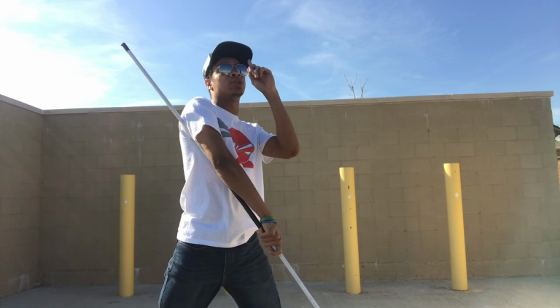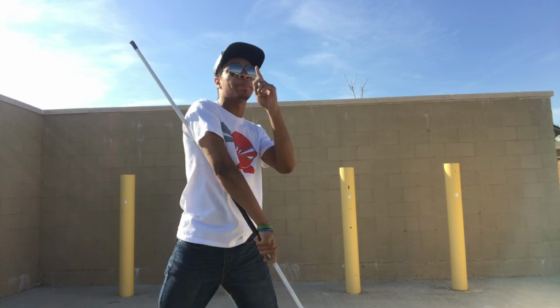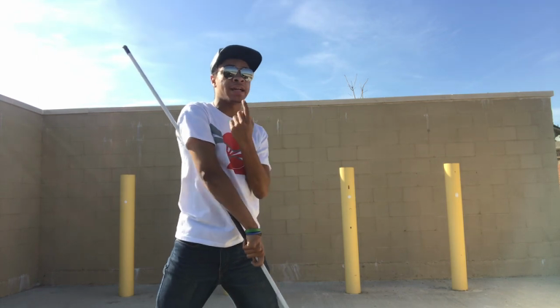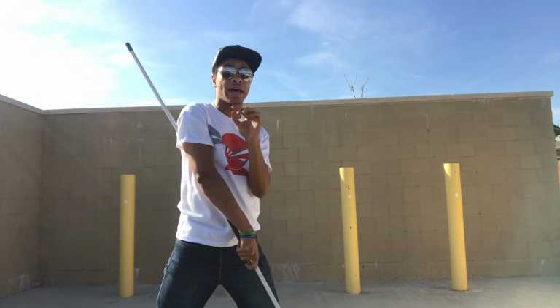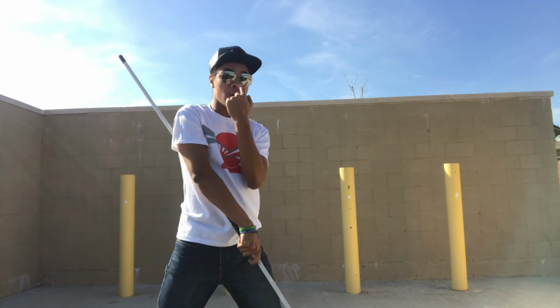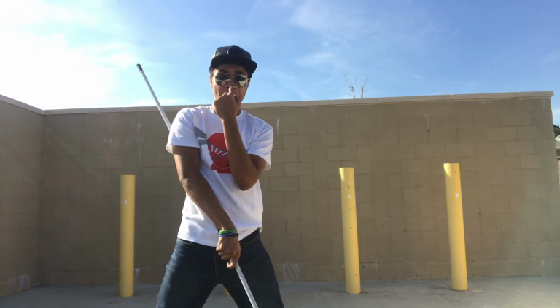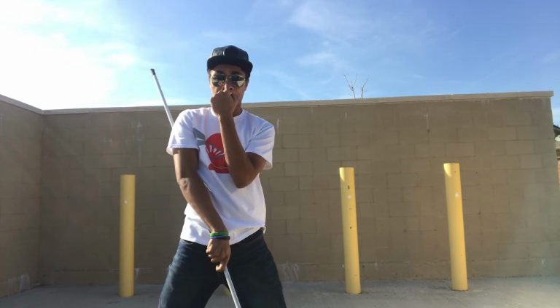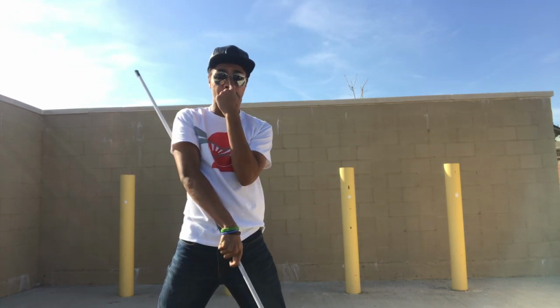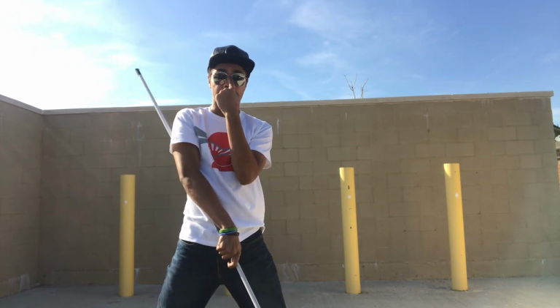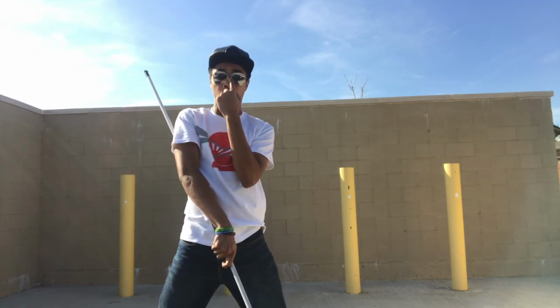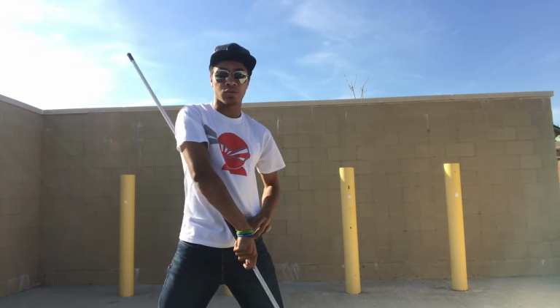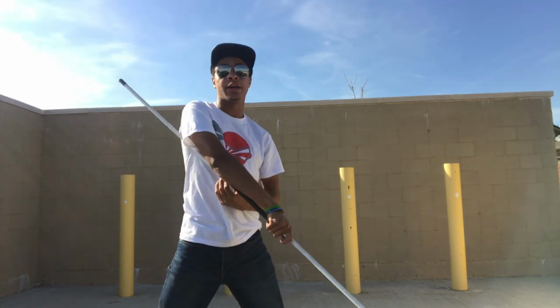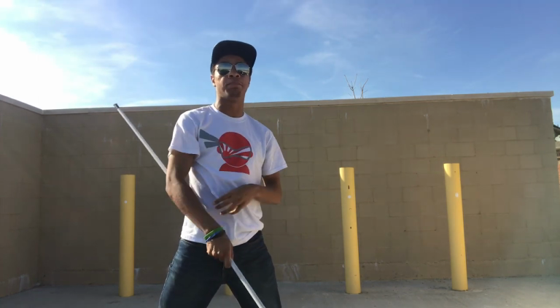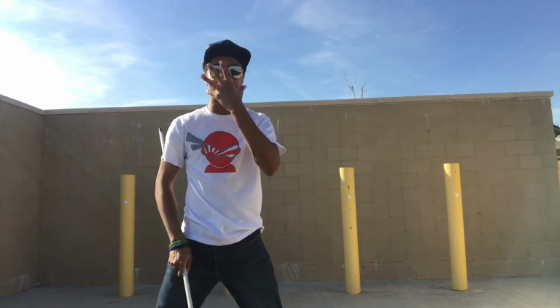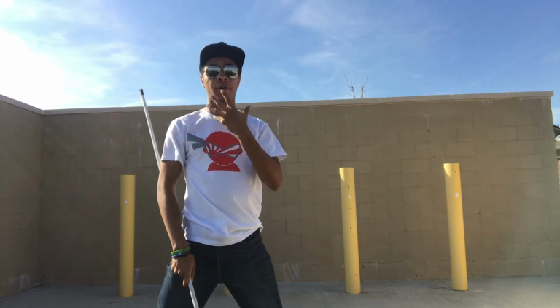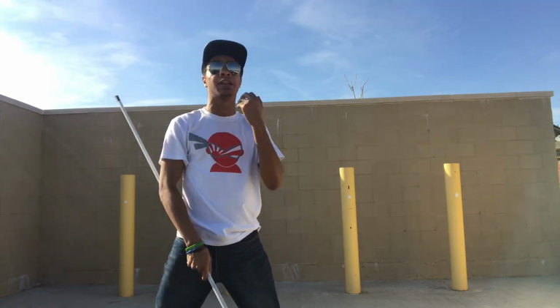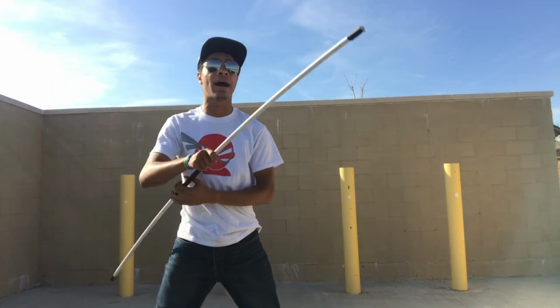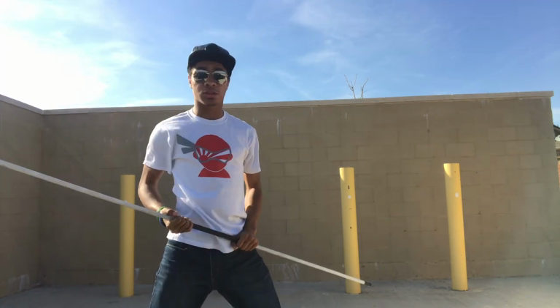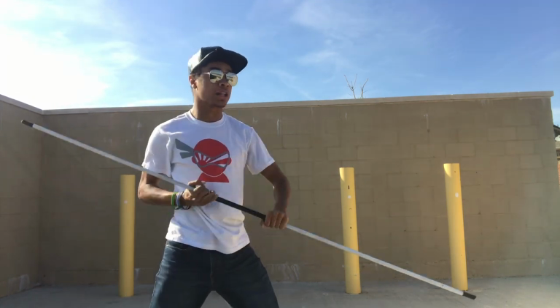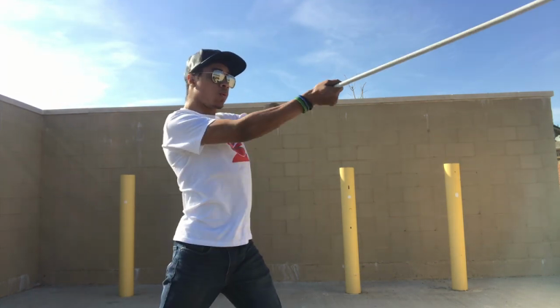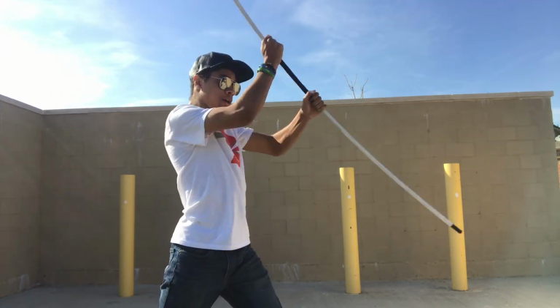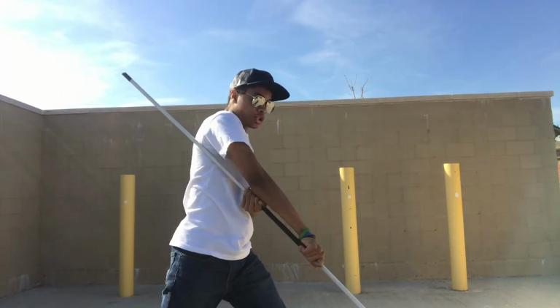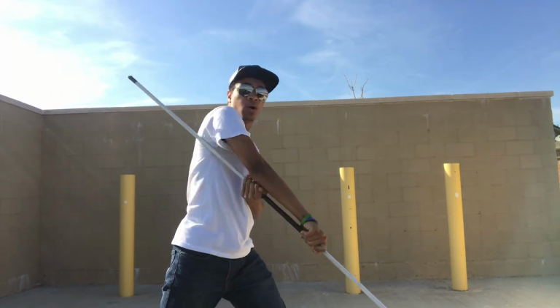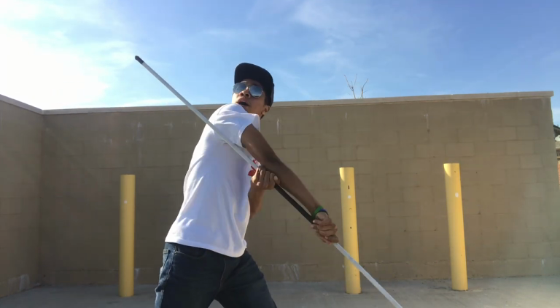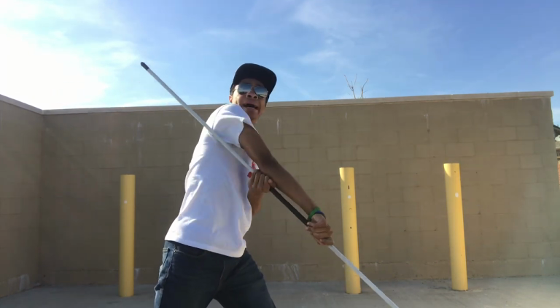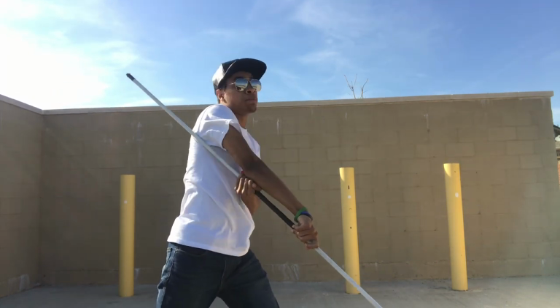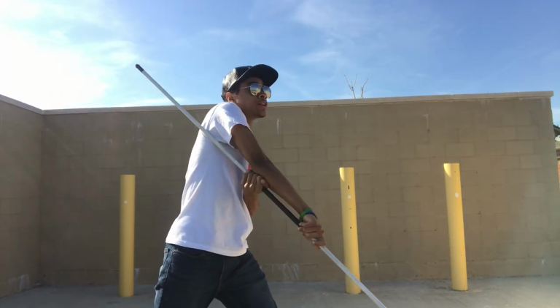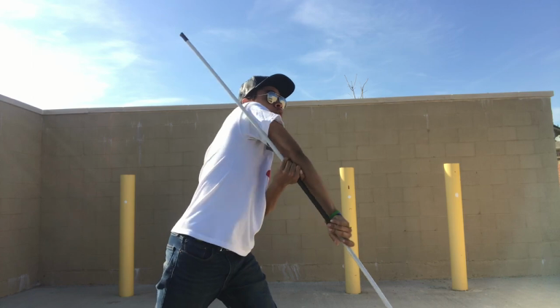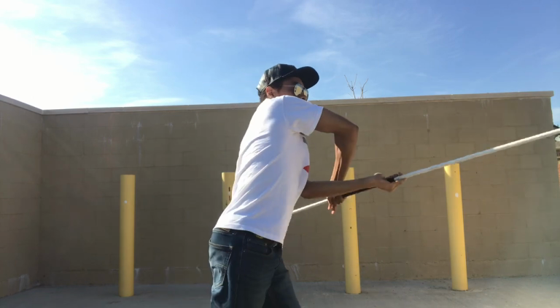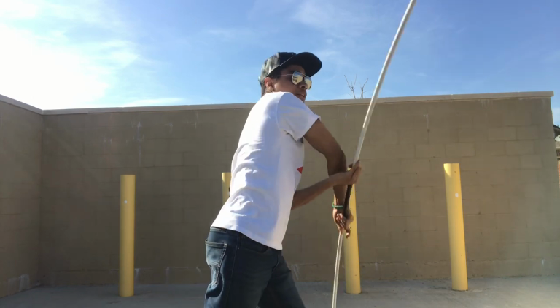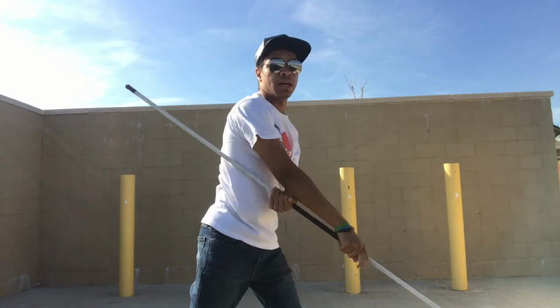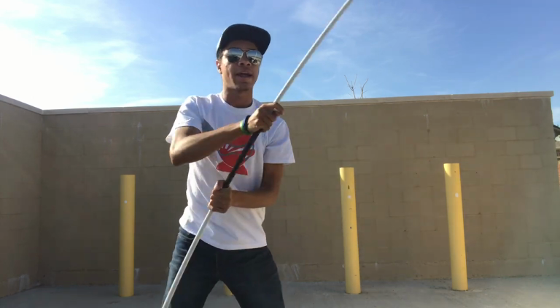Going on top of the head, aiming for the bridge of the nose right here, blinding your opponent, making them cry. So it's going to look like: one, two, coming down to the bridge of their nose — three — just like that.